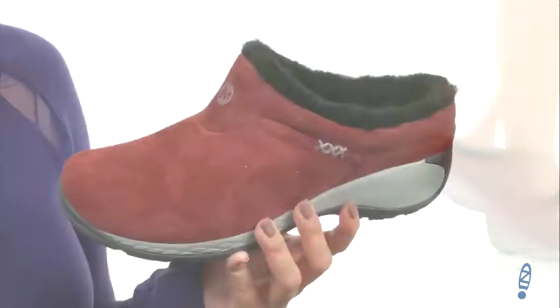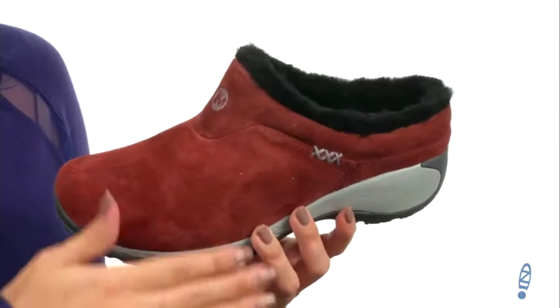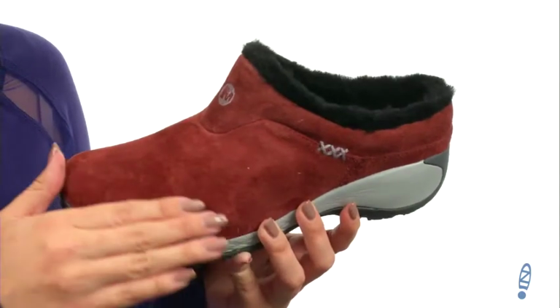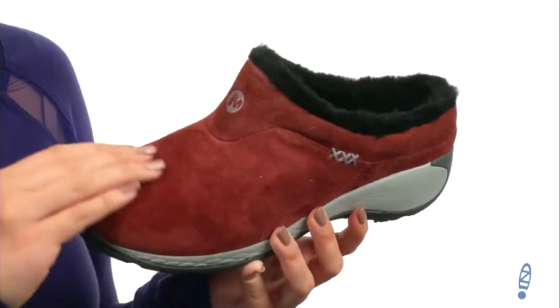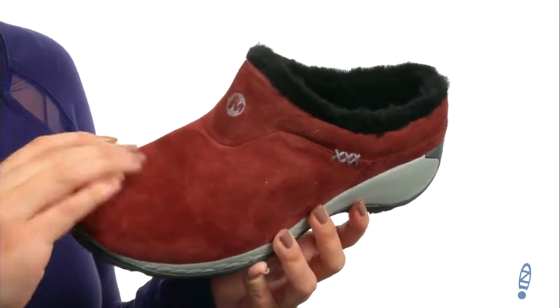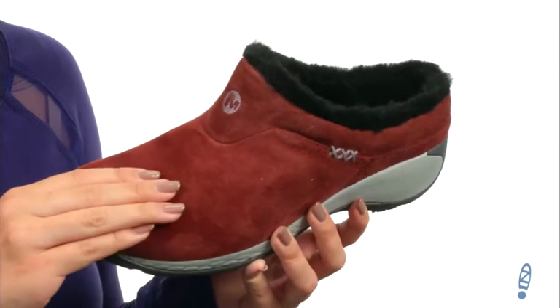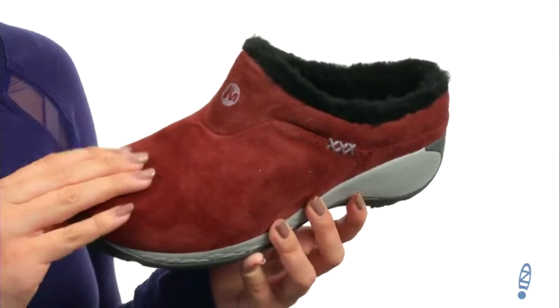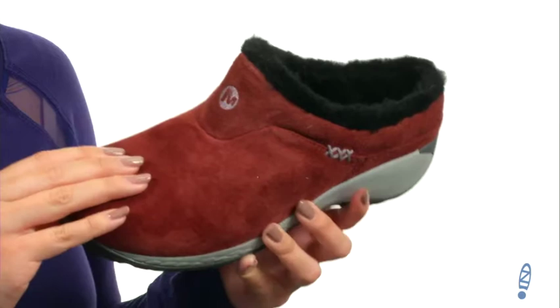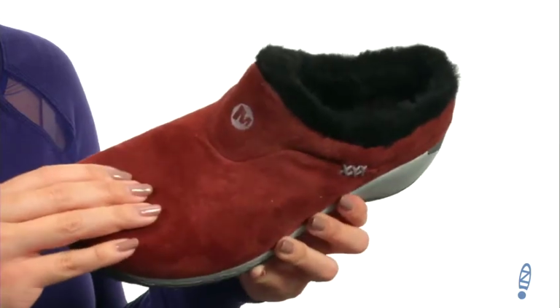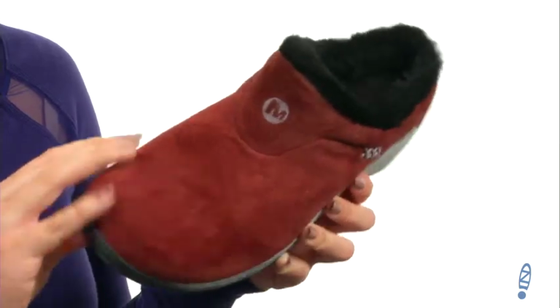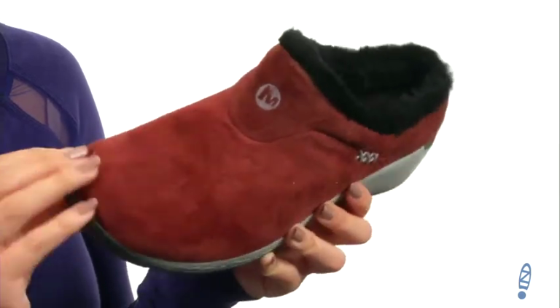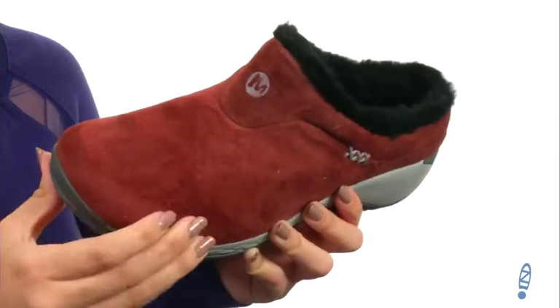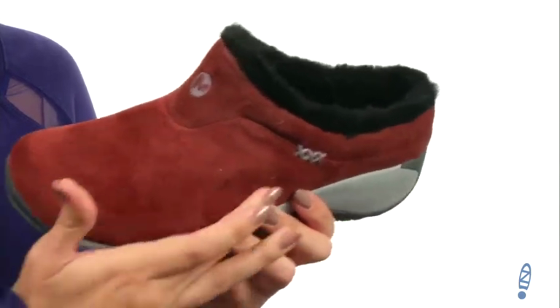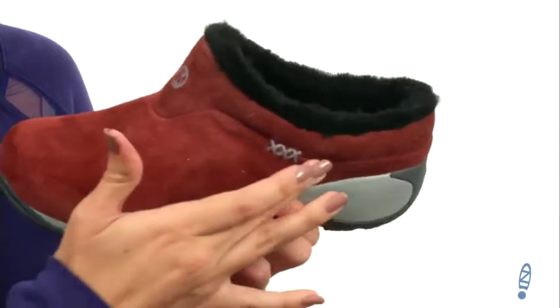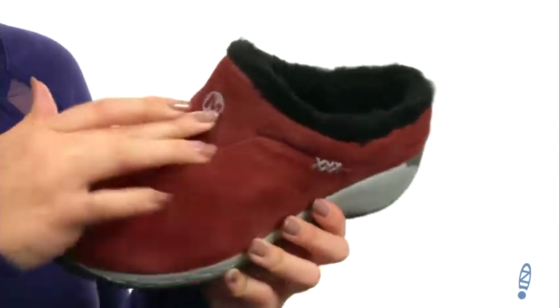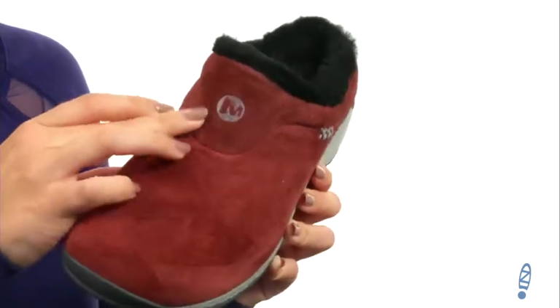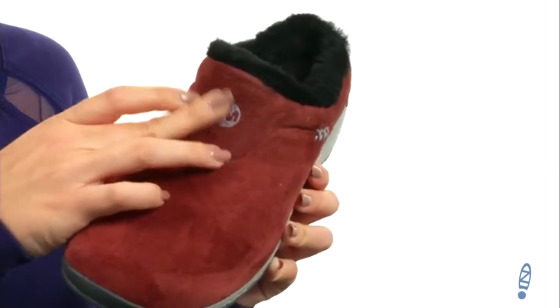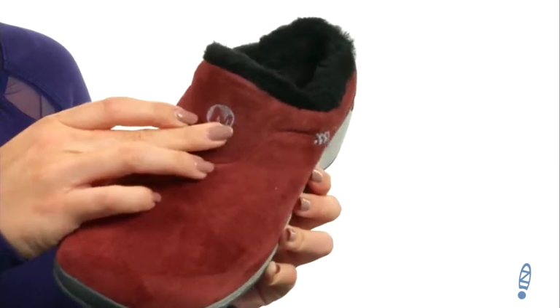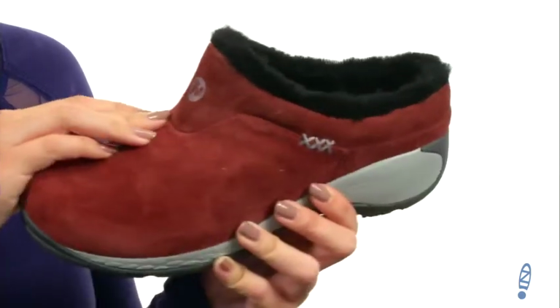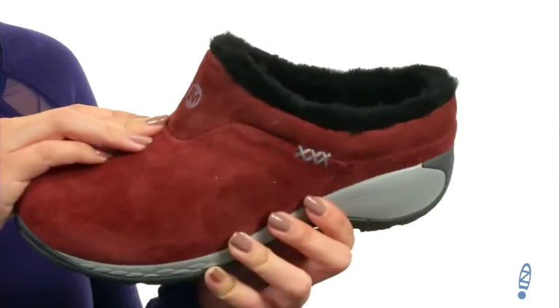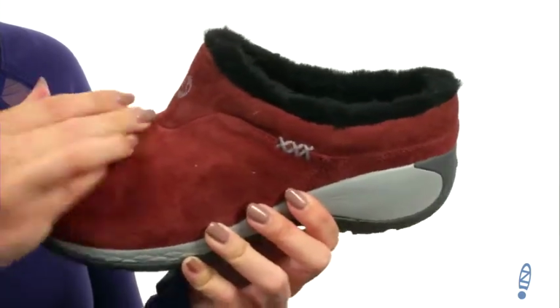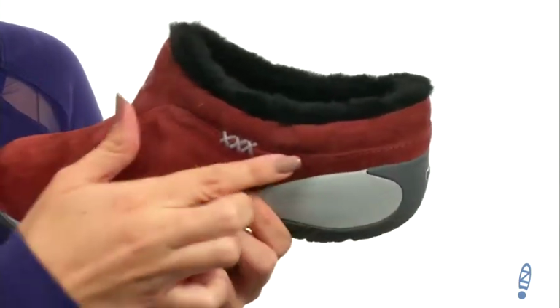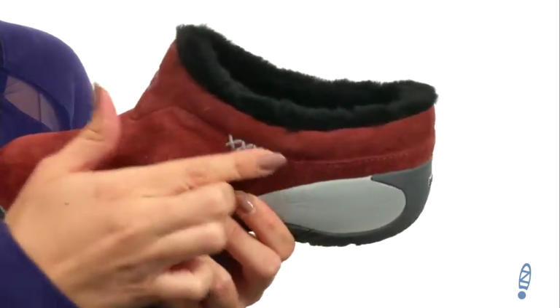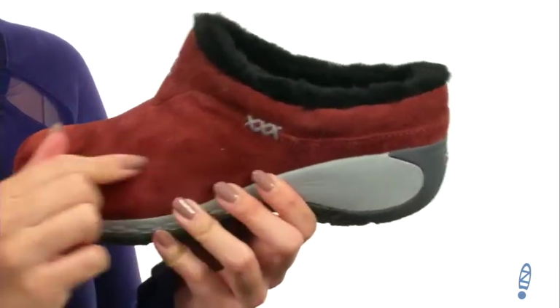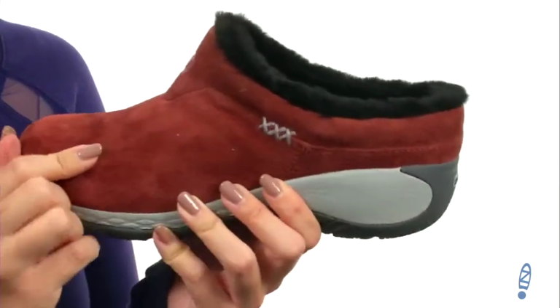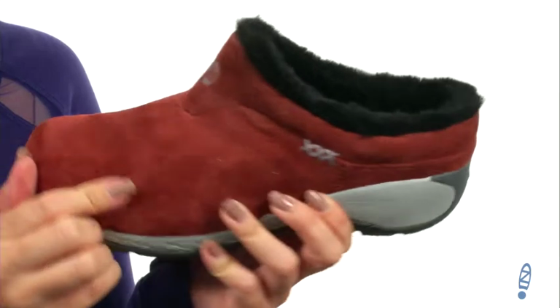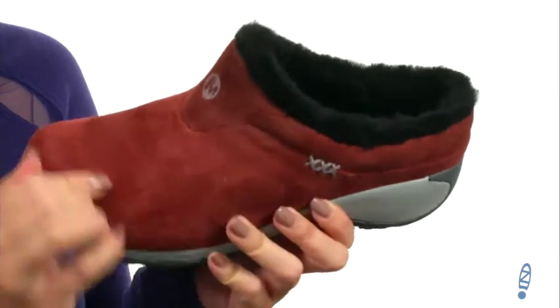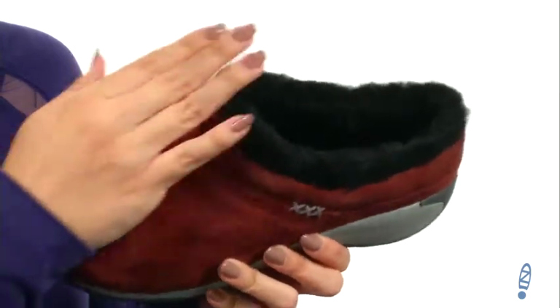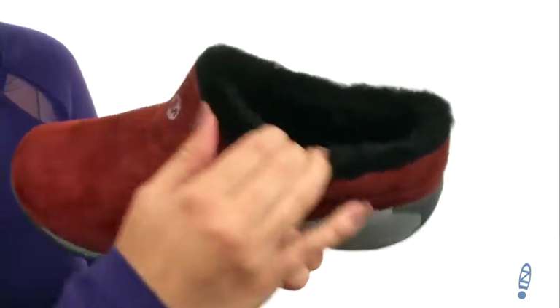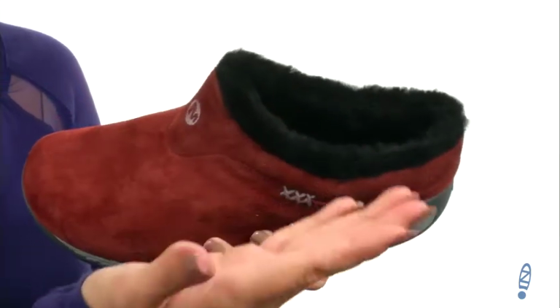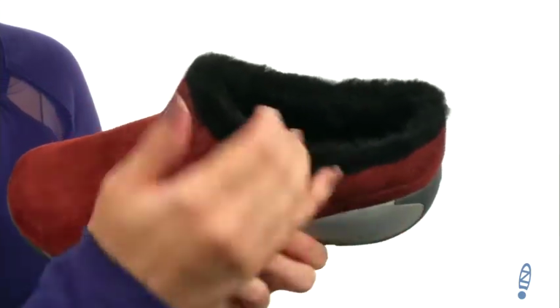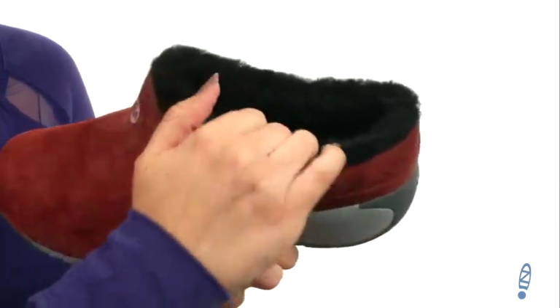This slip-on is made with a really soft suede upper. It's got a rounded toe, and you can see the signature logo is embroidered at the front with some cute little cross-stitch detail. Easy to slip on, of course.